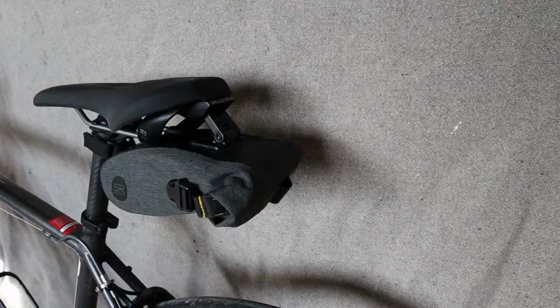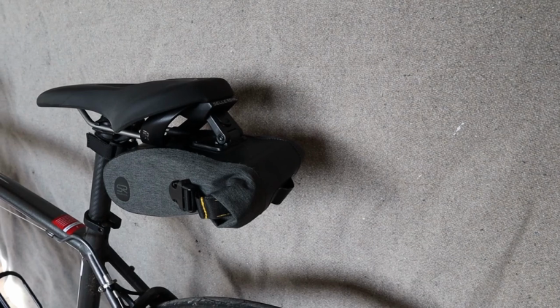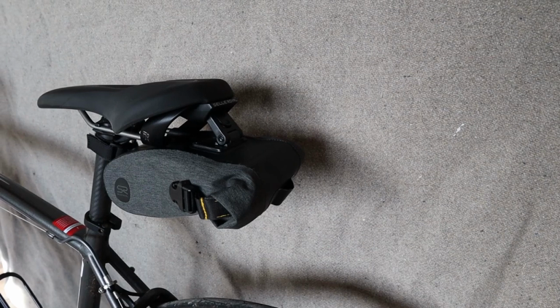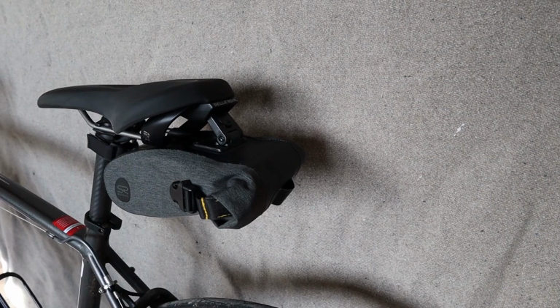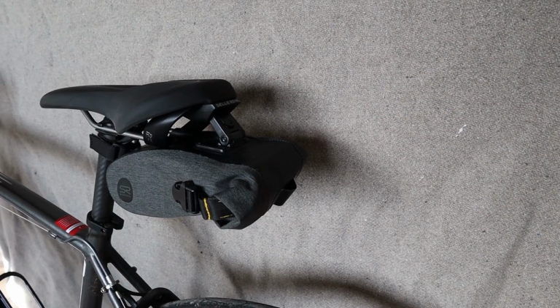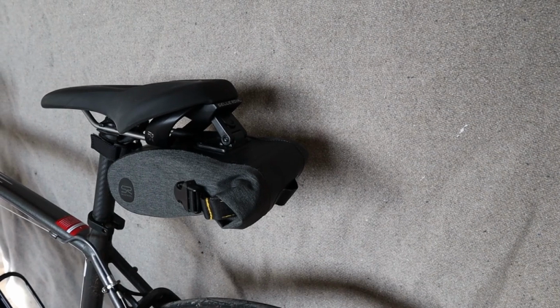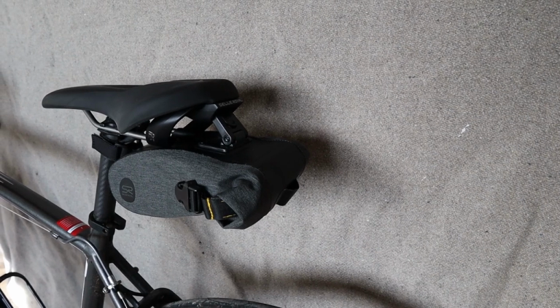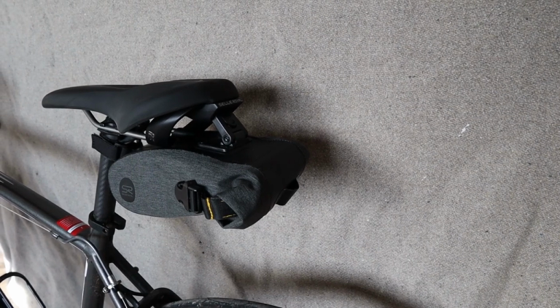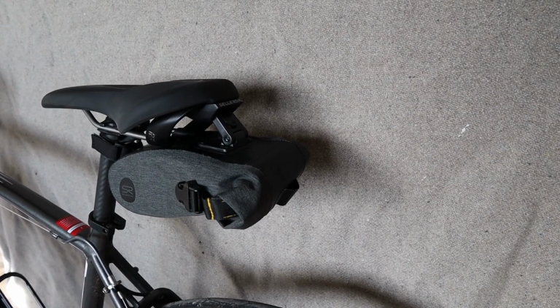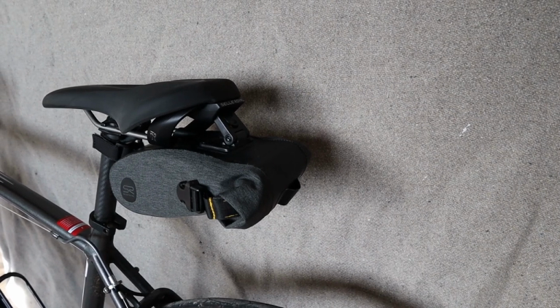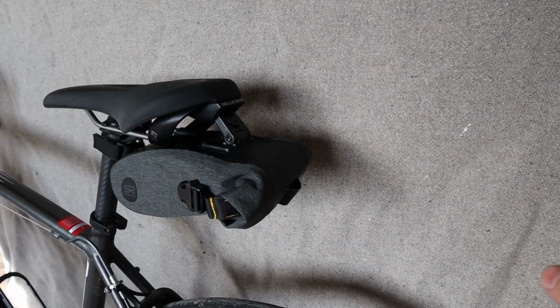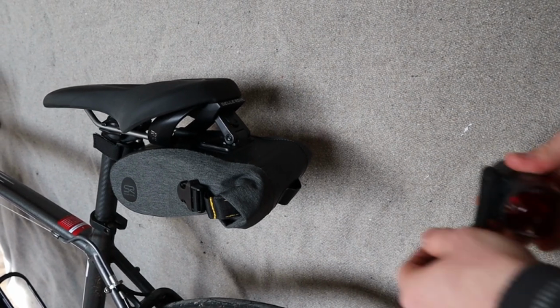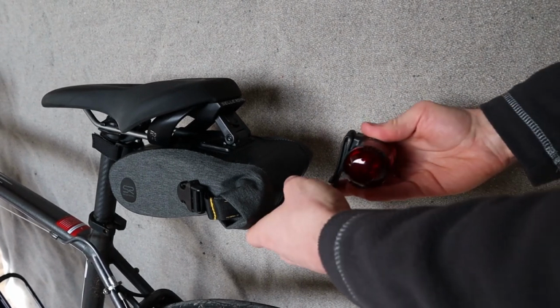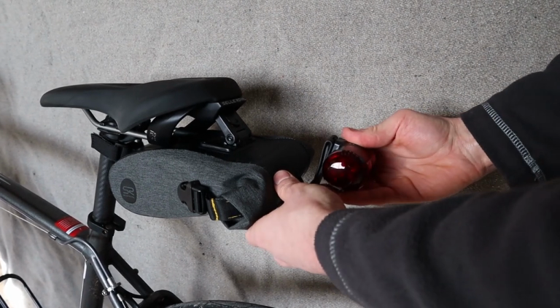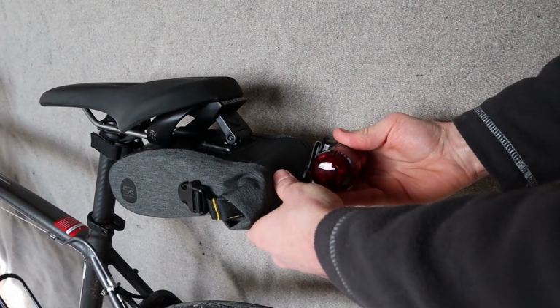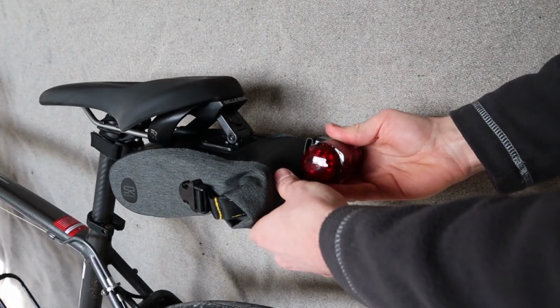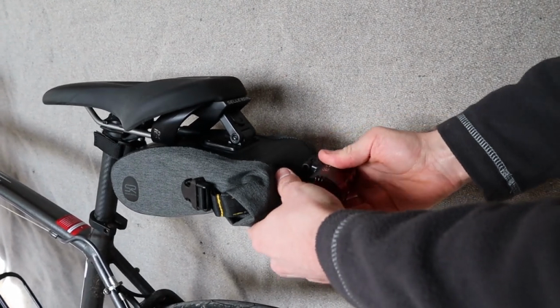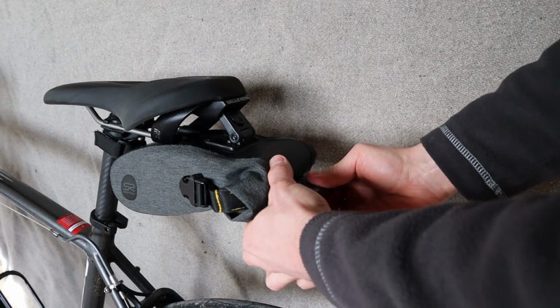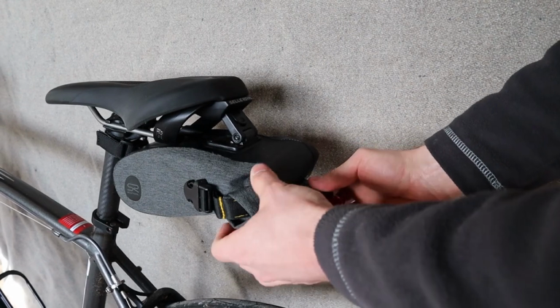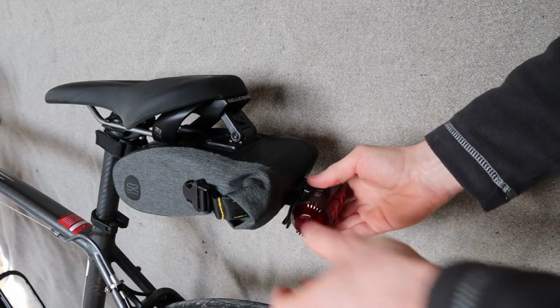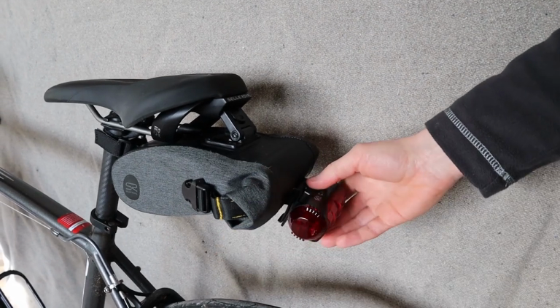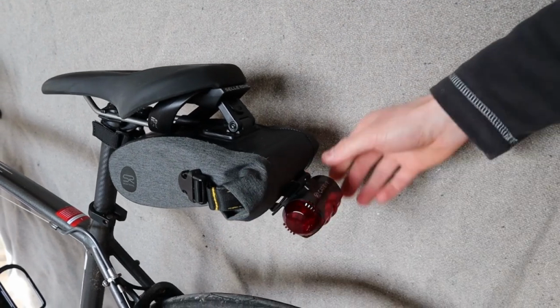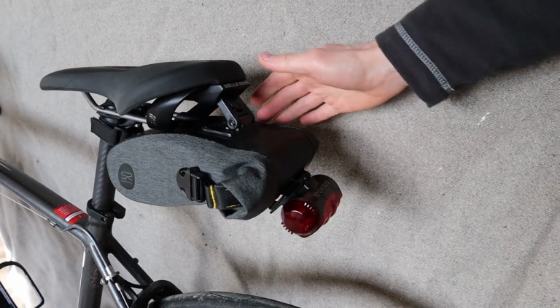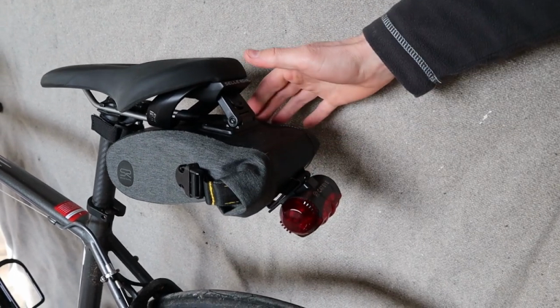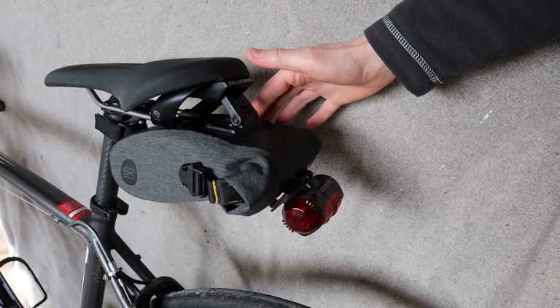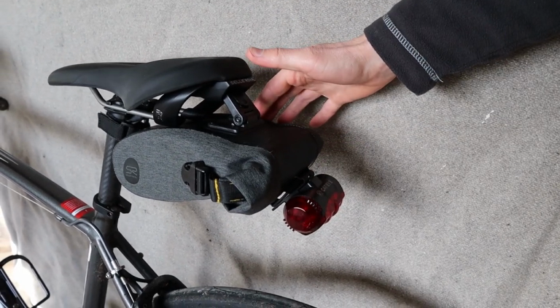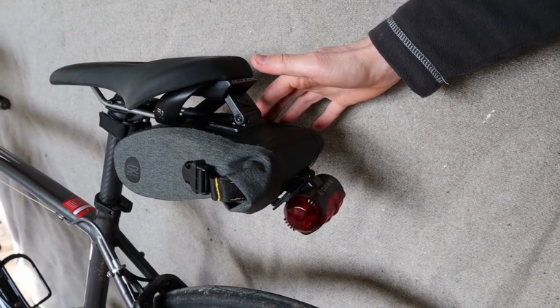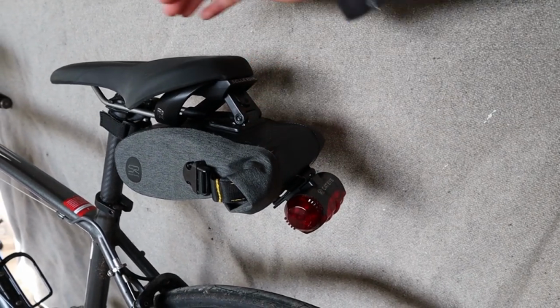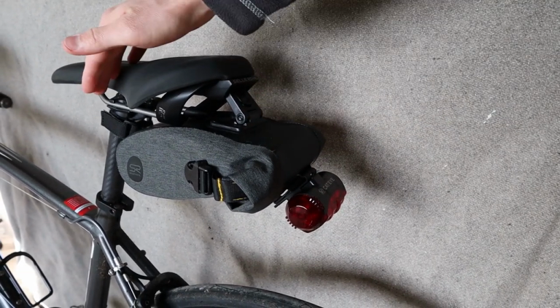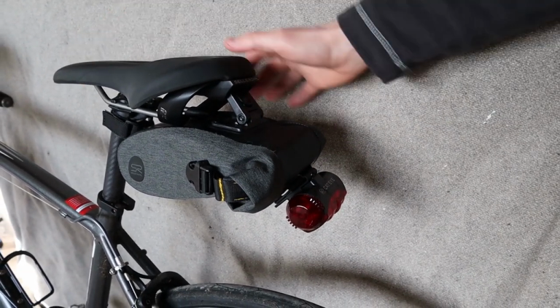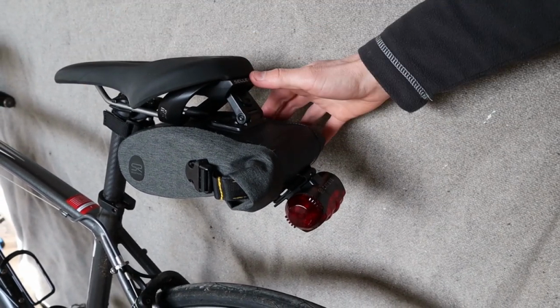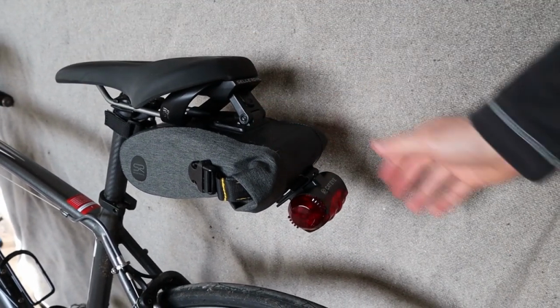One of the nice things about this saddlebag is the clip at the back so you can attach a light or another accessory, and you don't need to worry about the saddlebag blocking your light on your seat post.